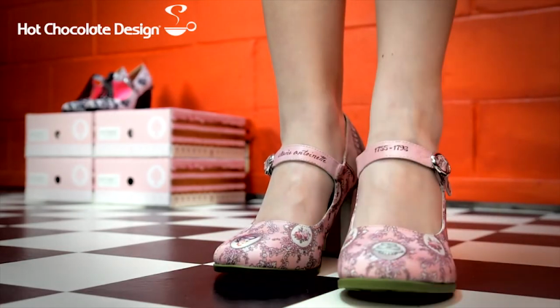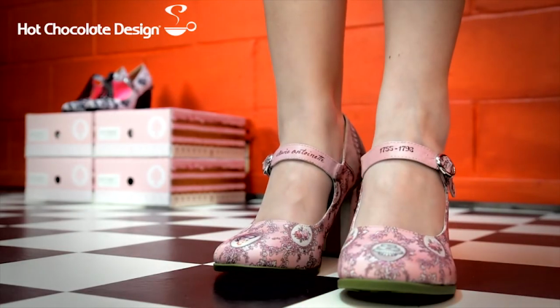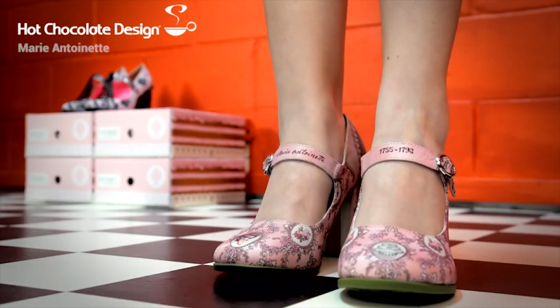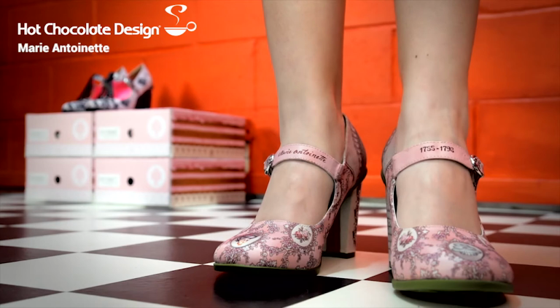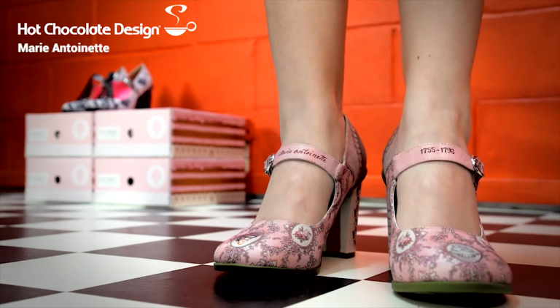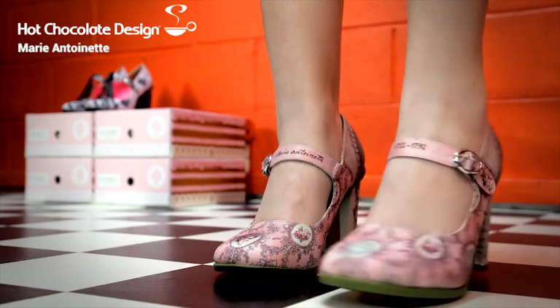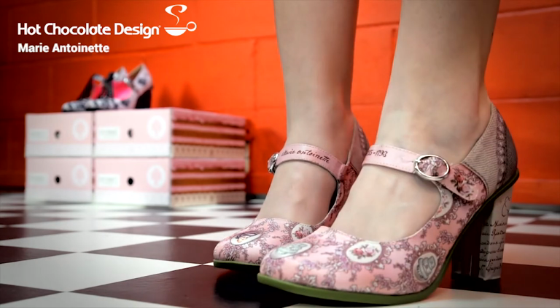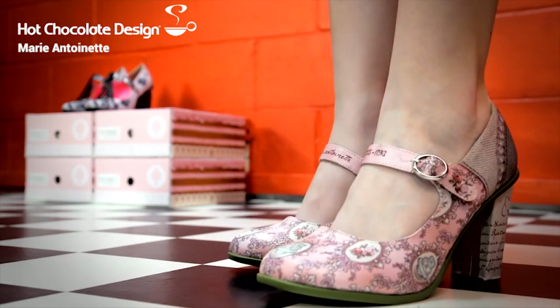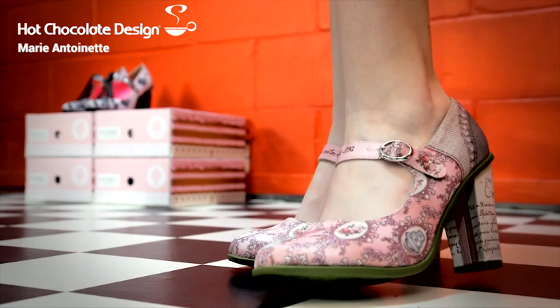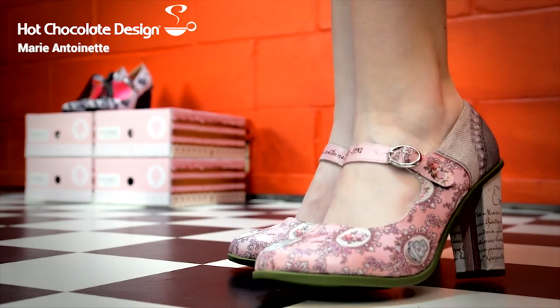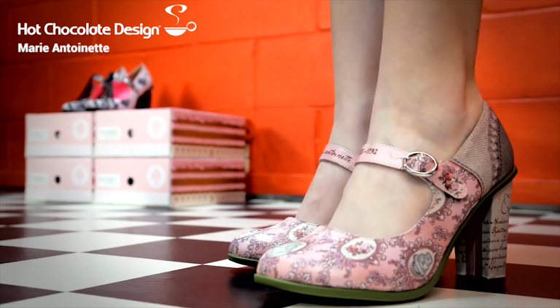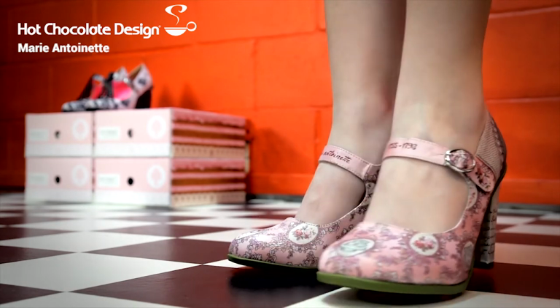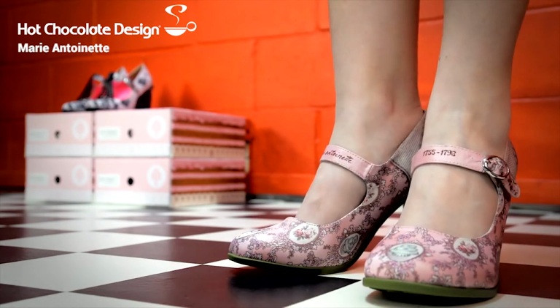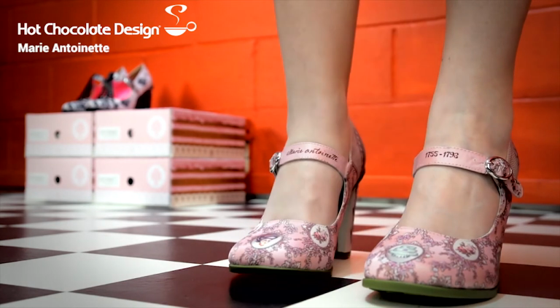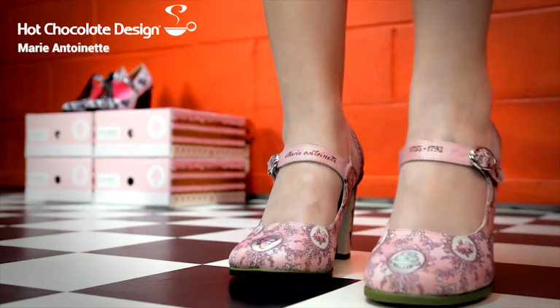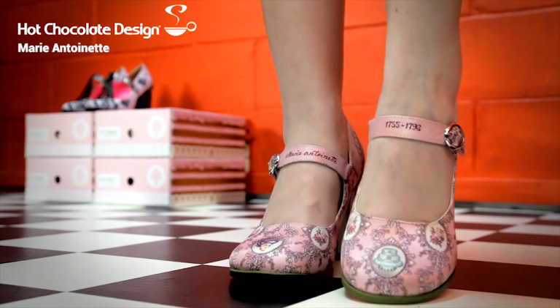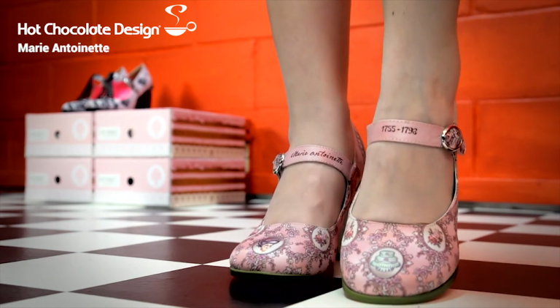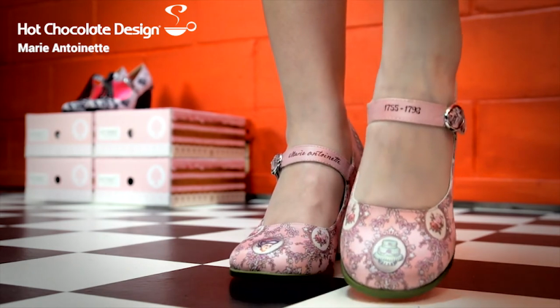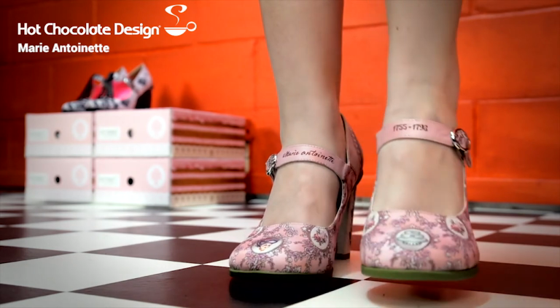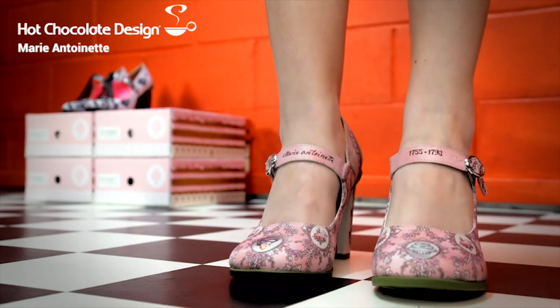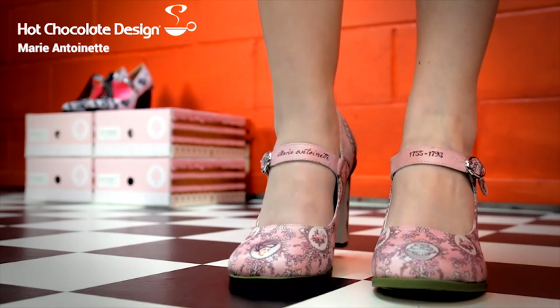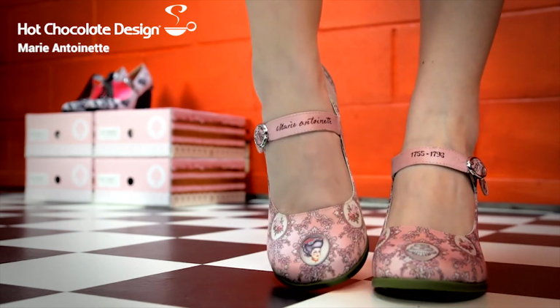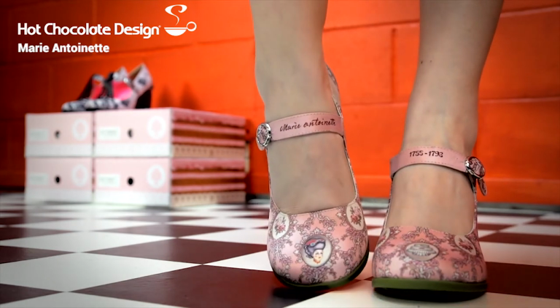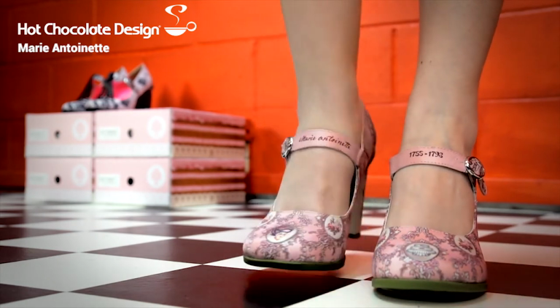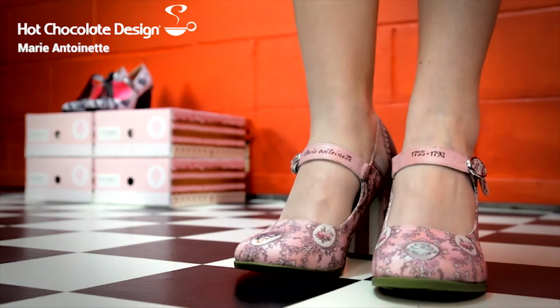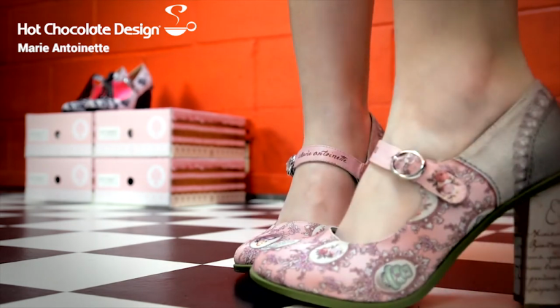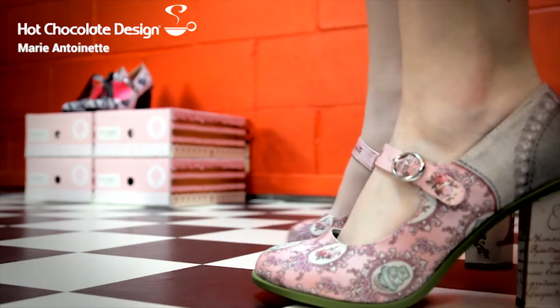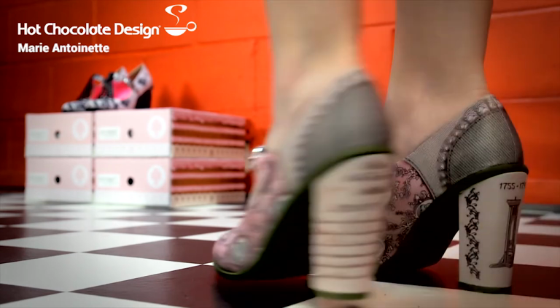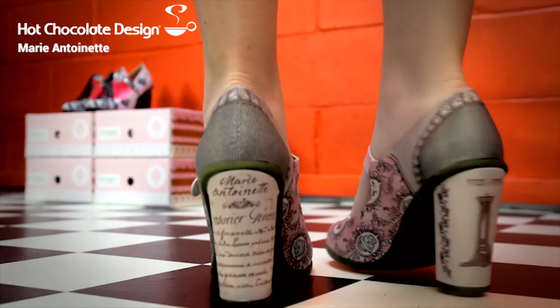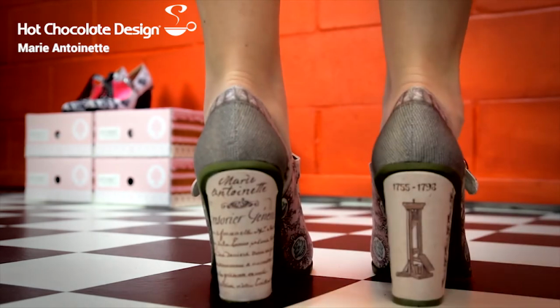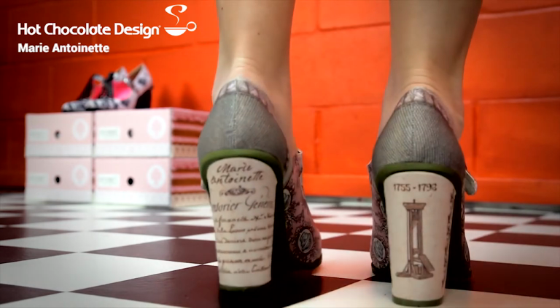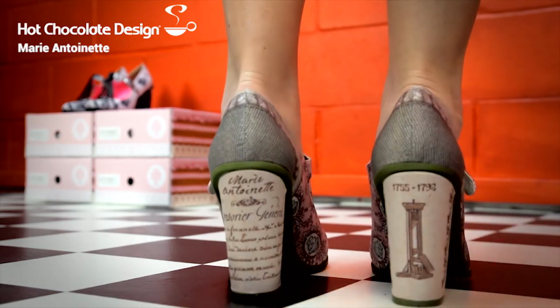These are the Marie Antoinette. You've got really pretty filigree down the side as well as the roses and the cake of course, and her portrait, and on the back unfortunately we have the guillotine.